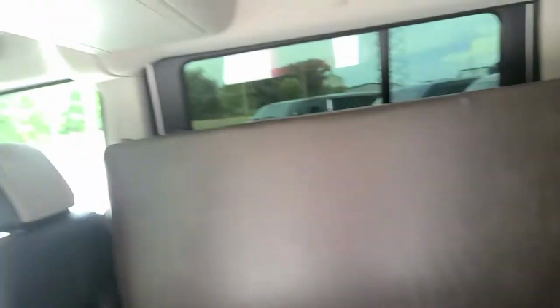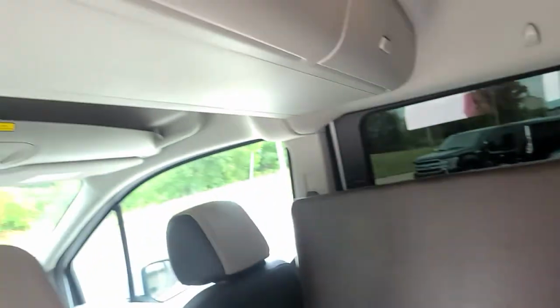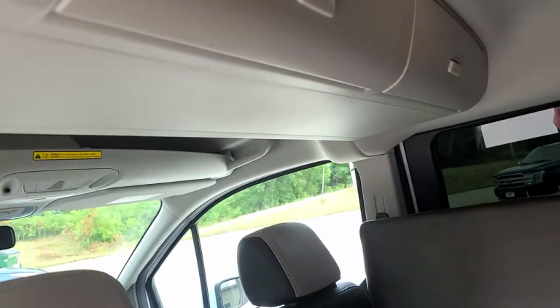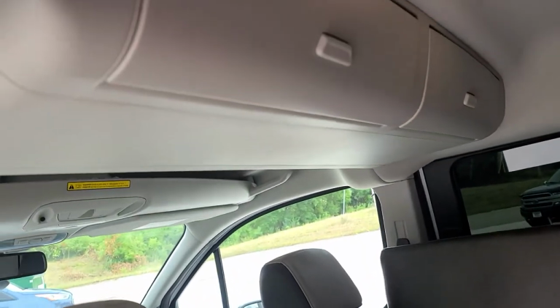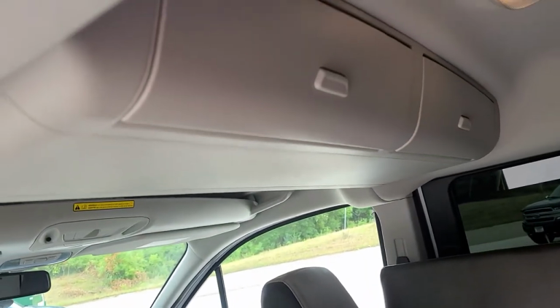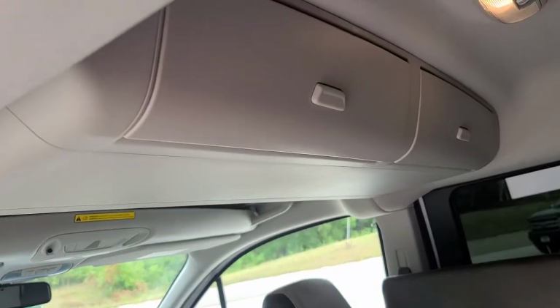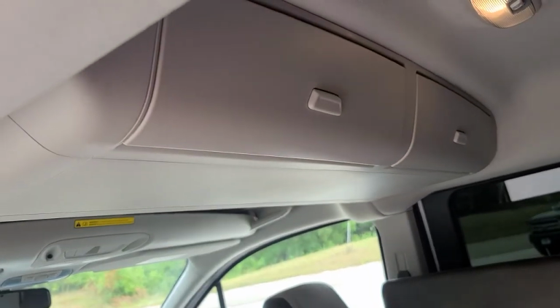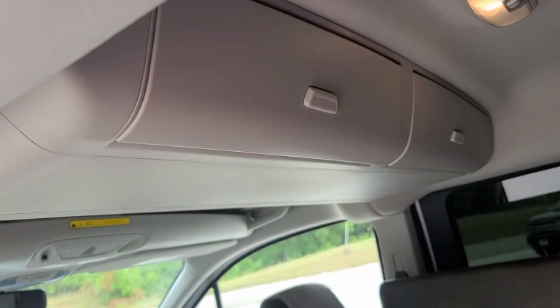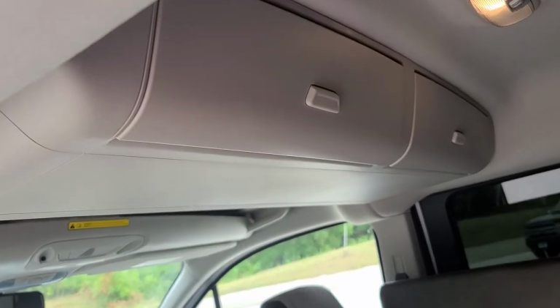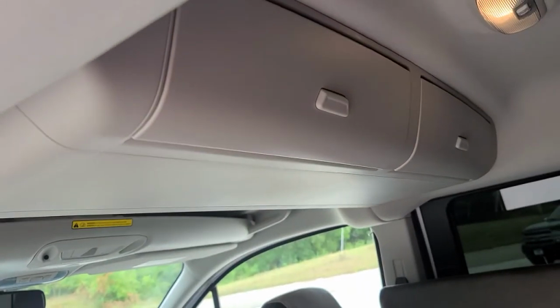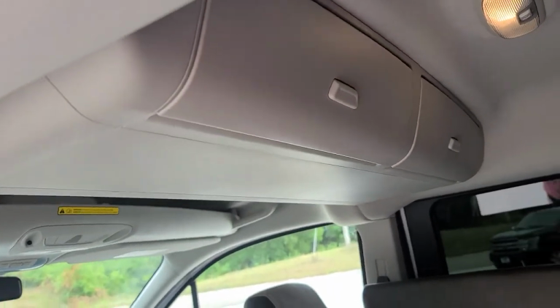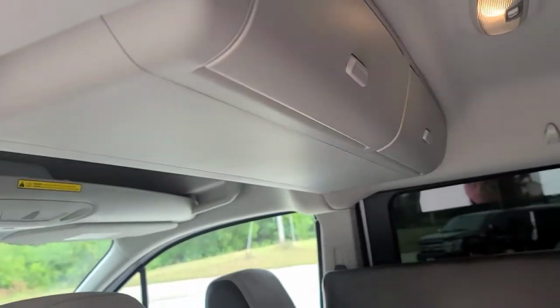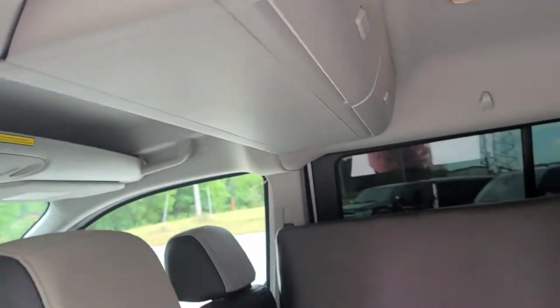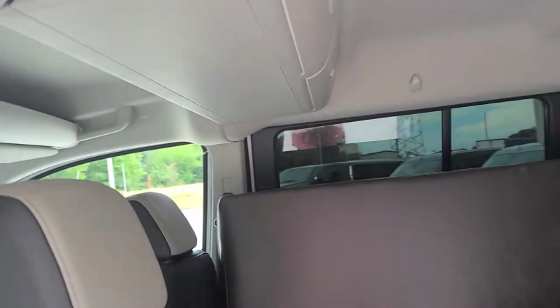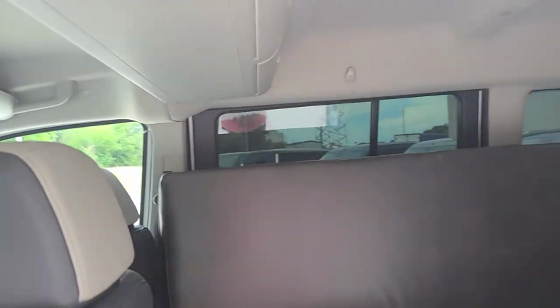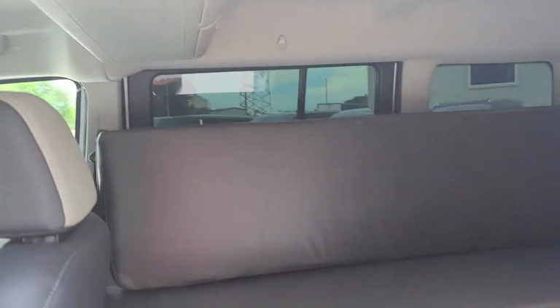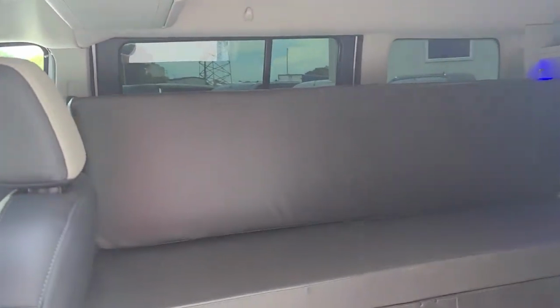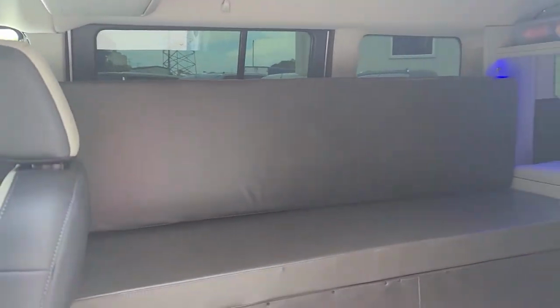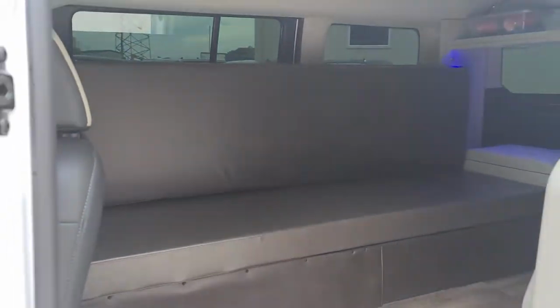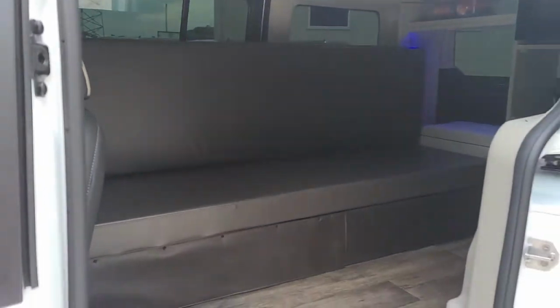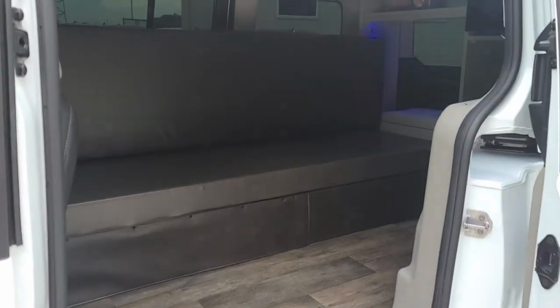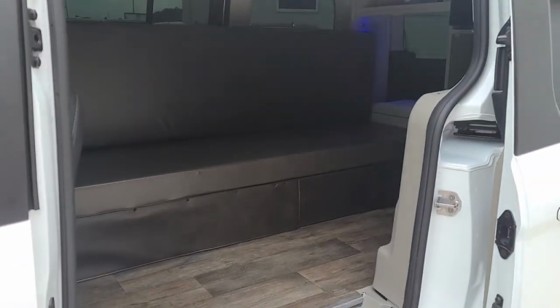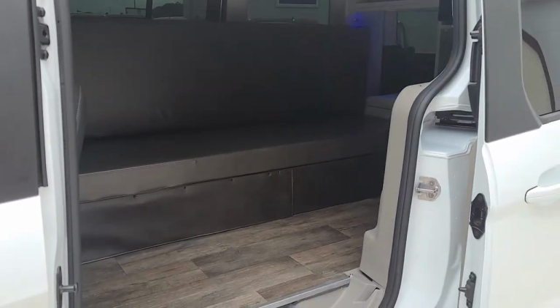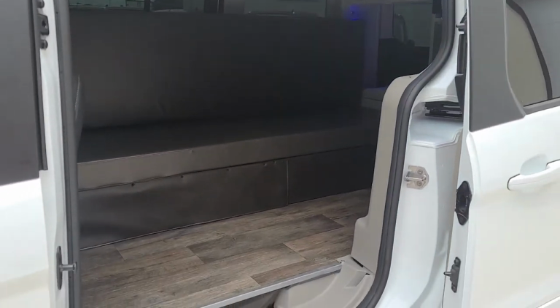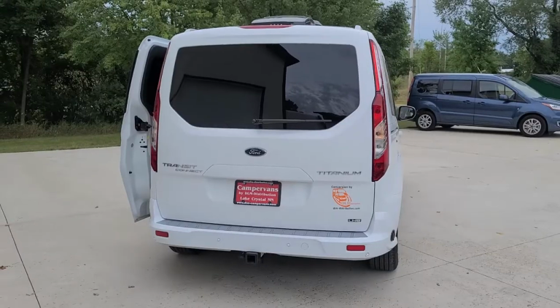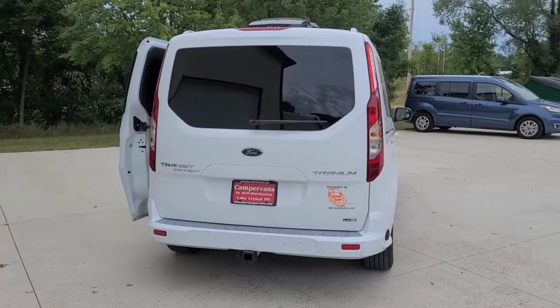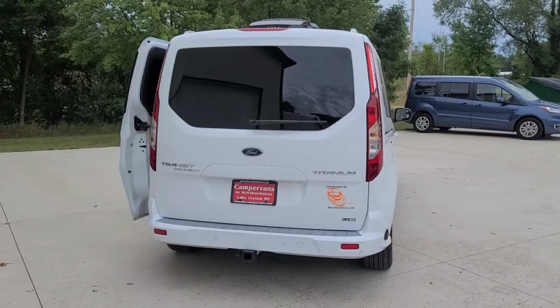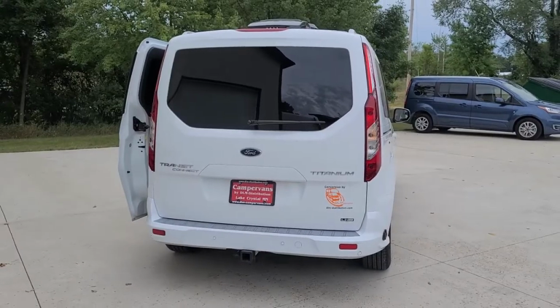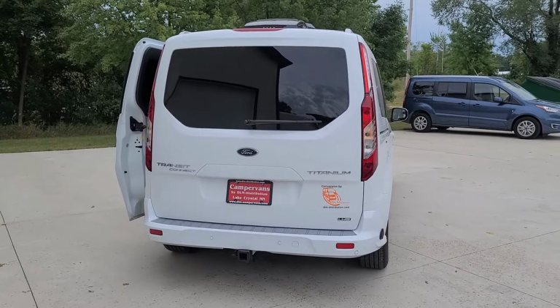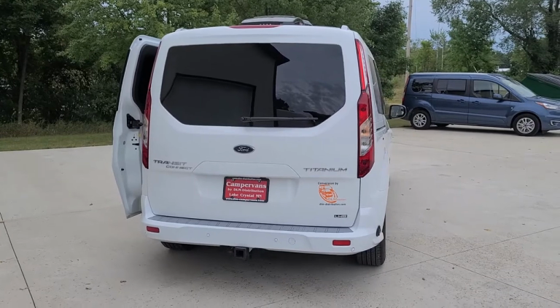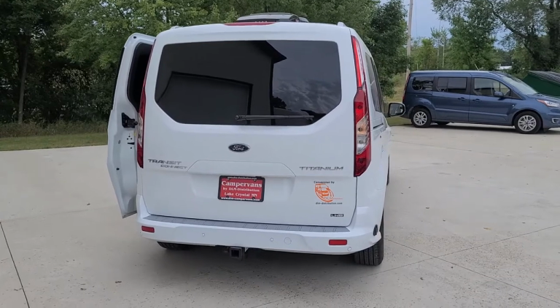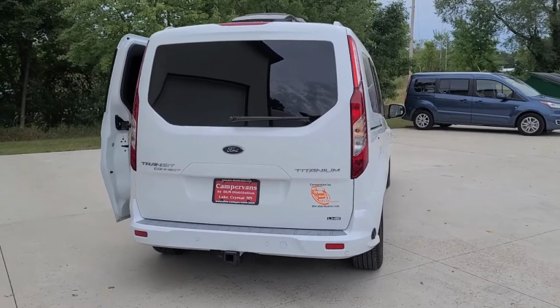This vehicle came equipped with a mid-vehicle overhead console, heated leather seats, navigation, and it has a hitch.